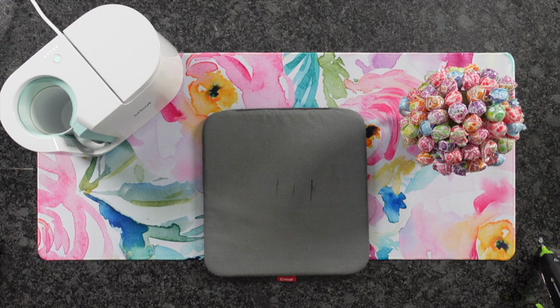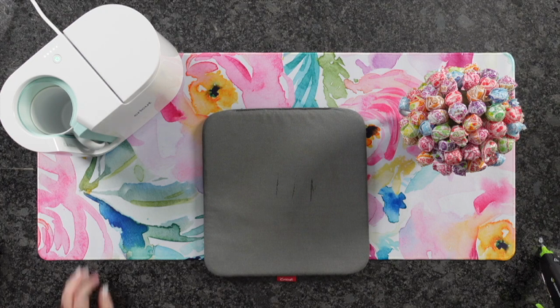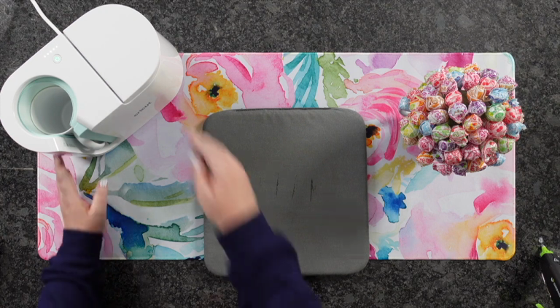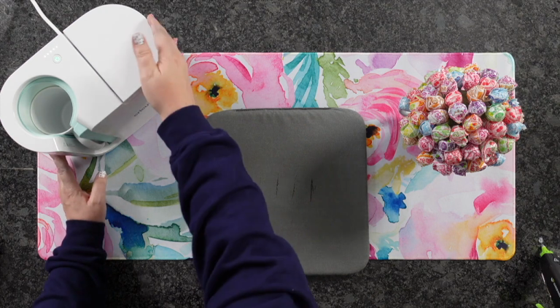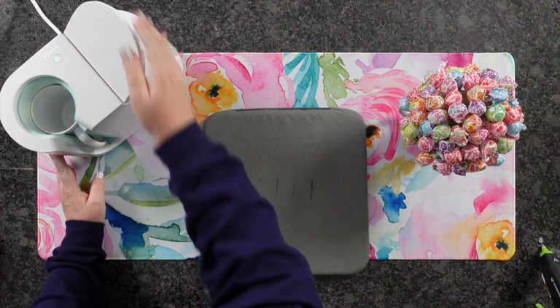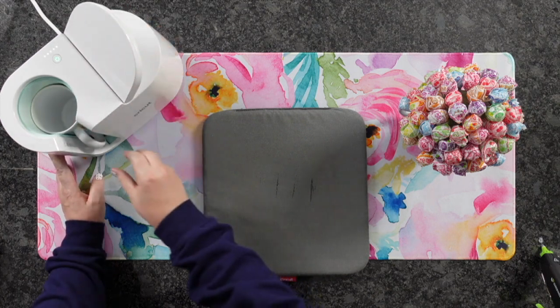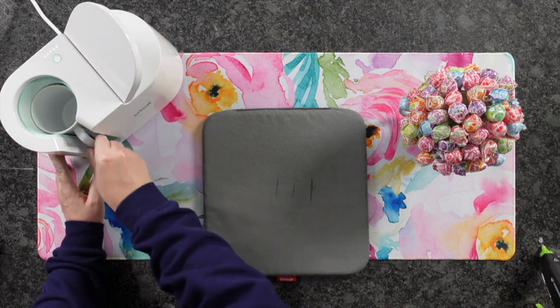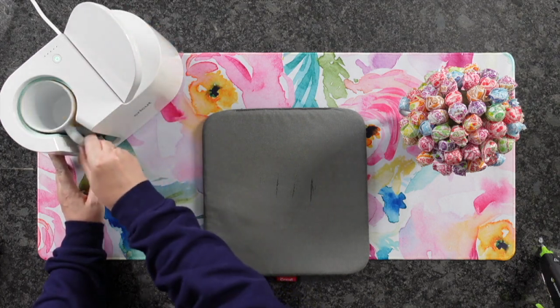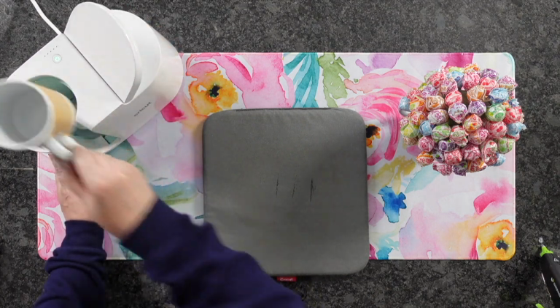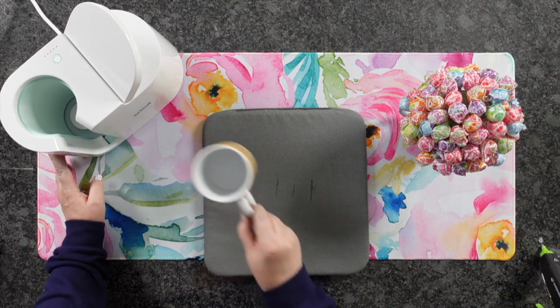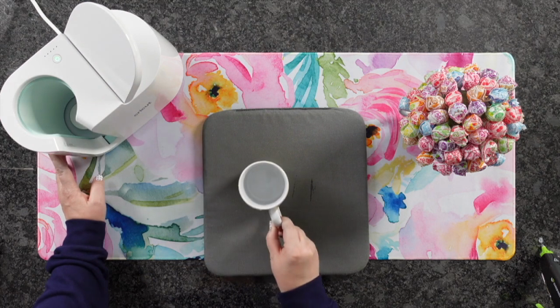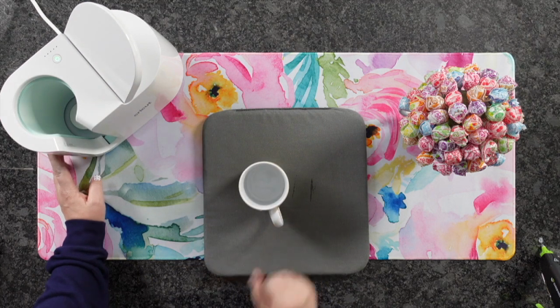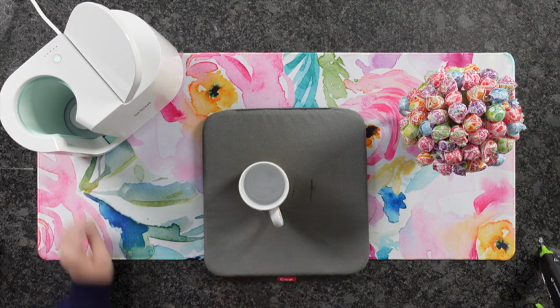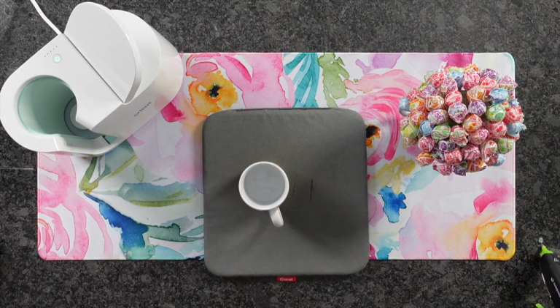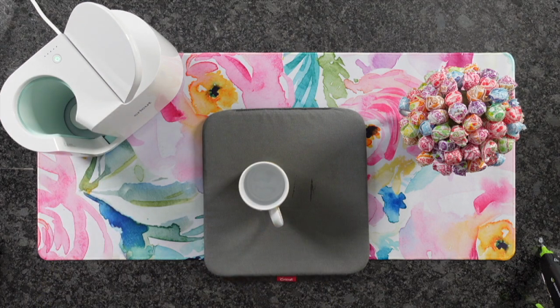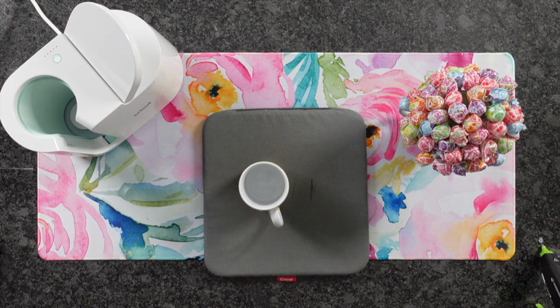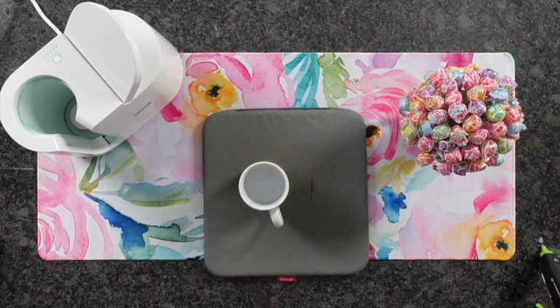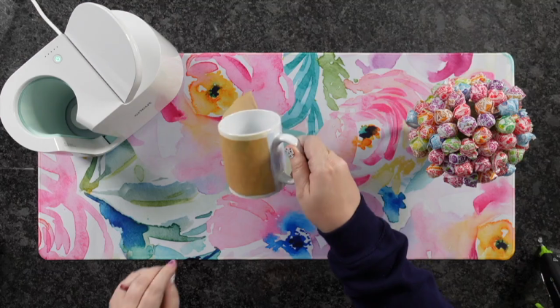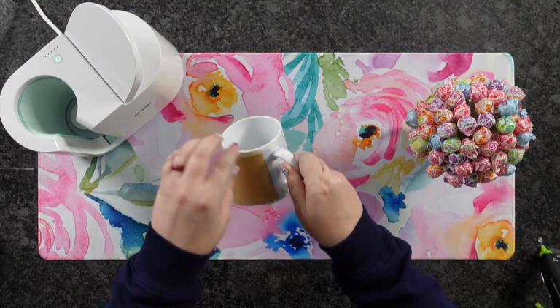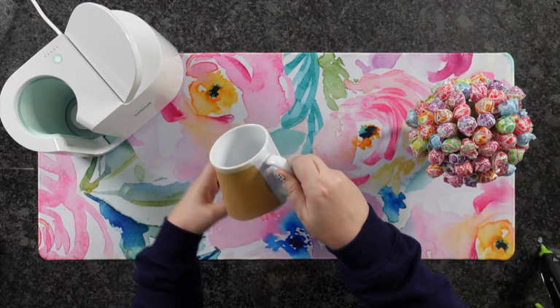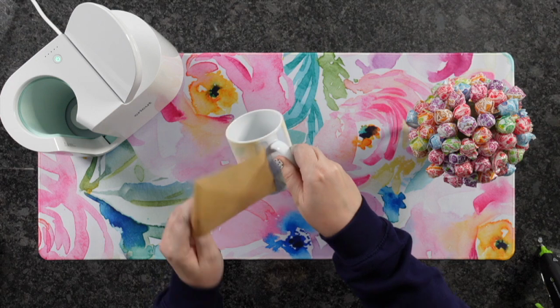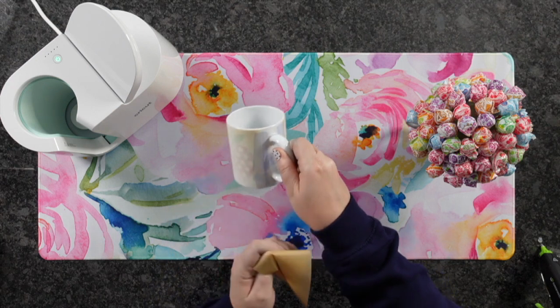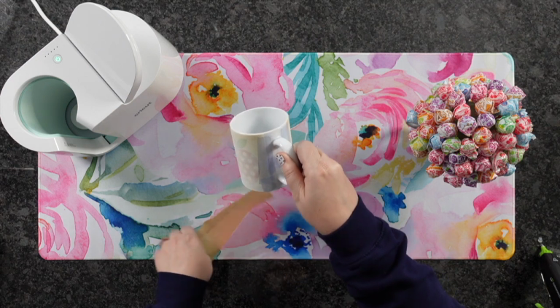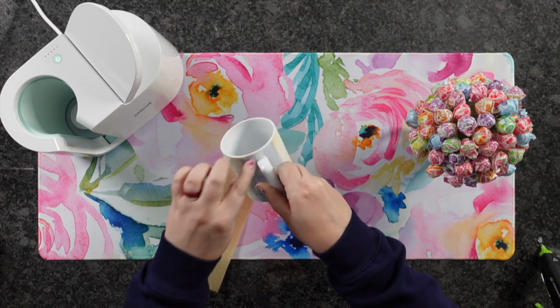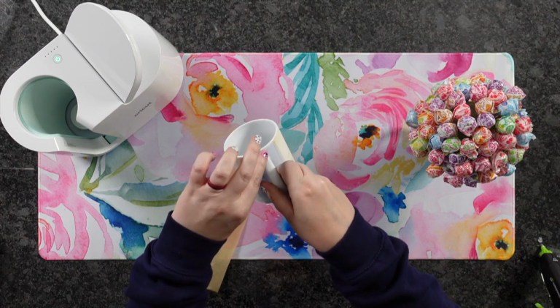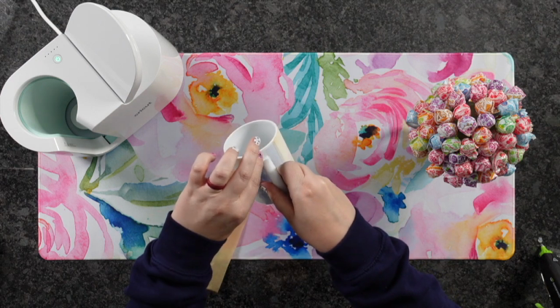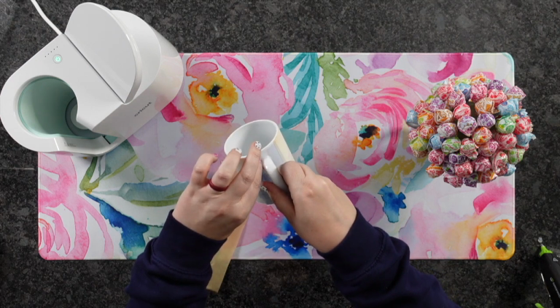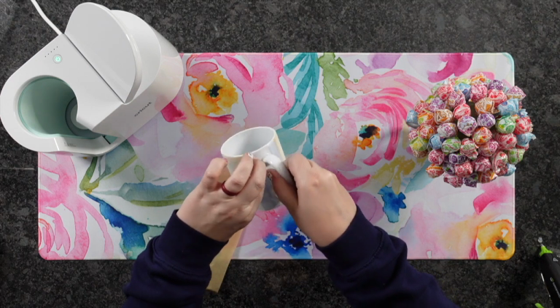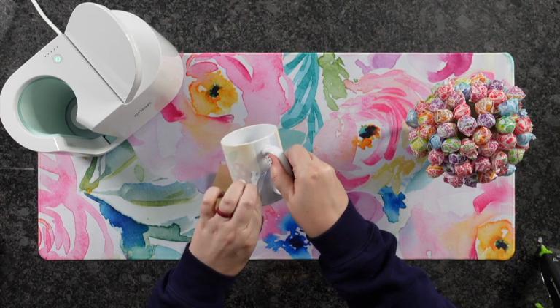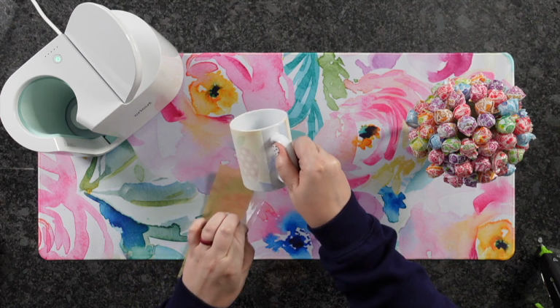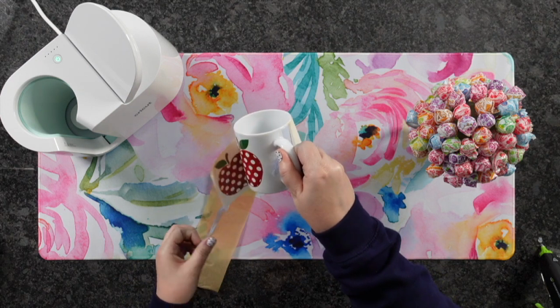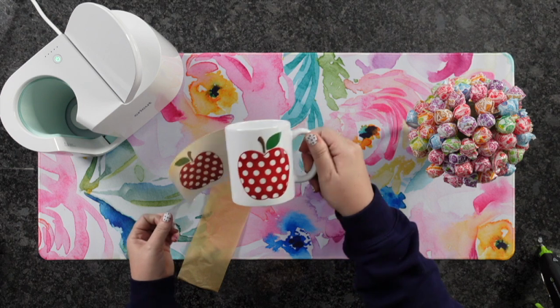Now that we have that ready to go, we're going to remove our mug and let it completely cool down. Now that our mug is cooled down, we are ready to remove all of our paper, parchment paper, tape, and paper.